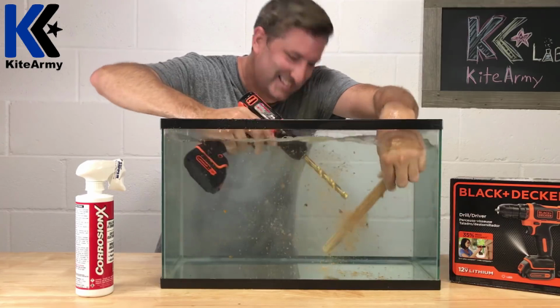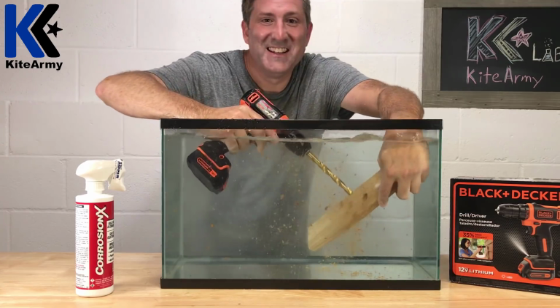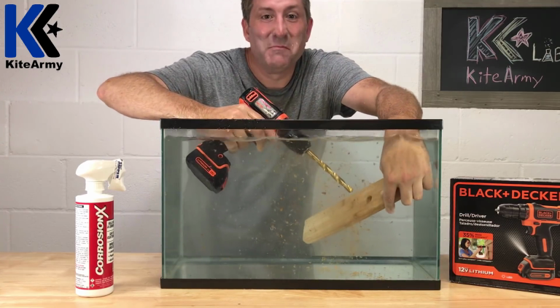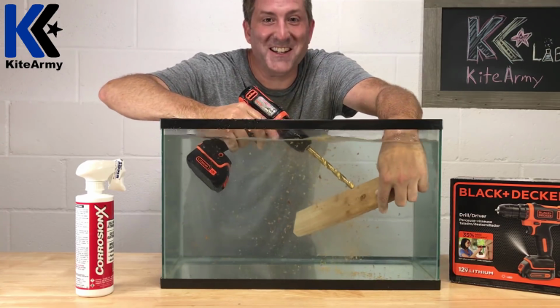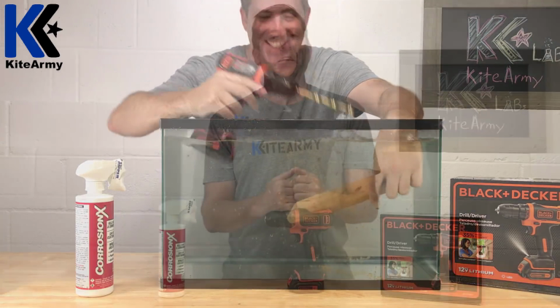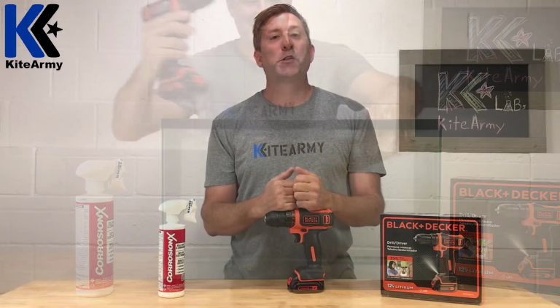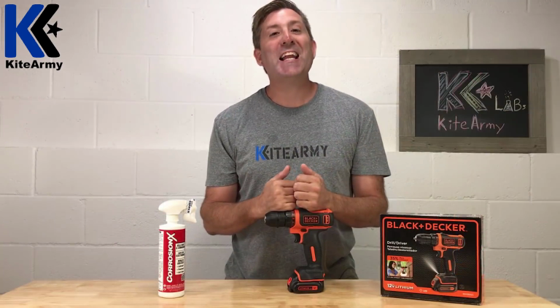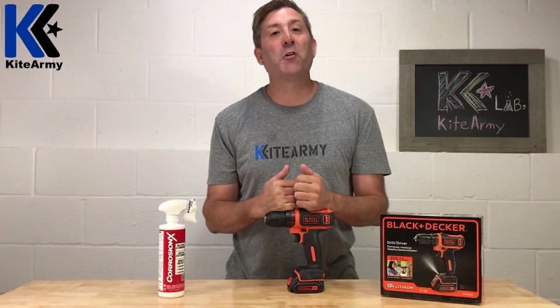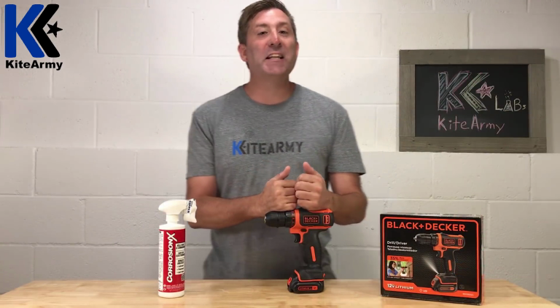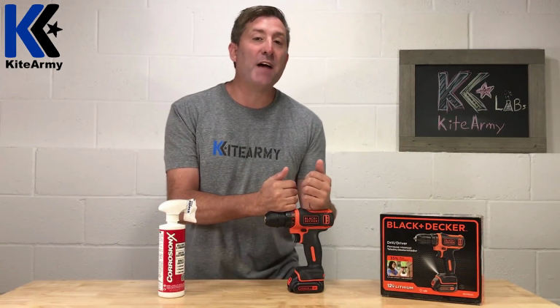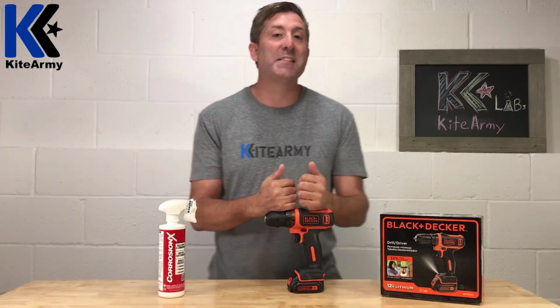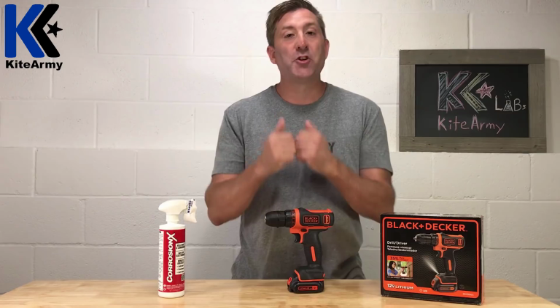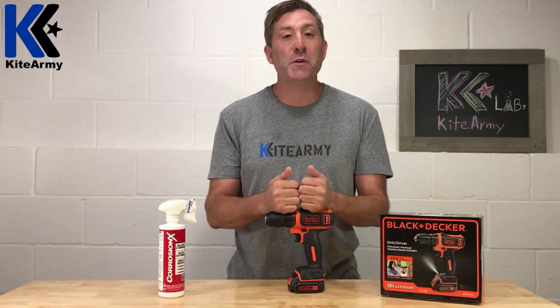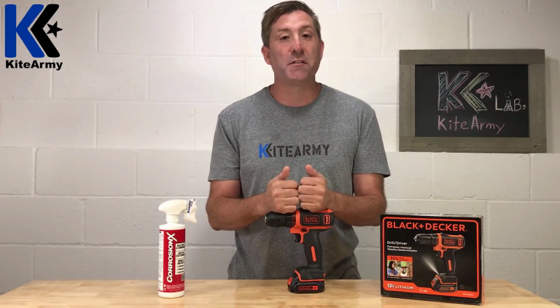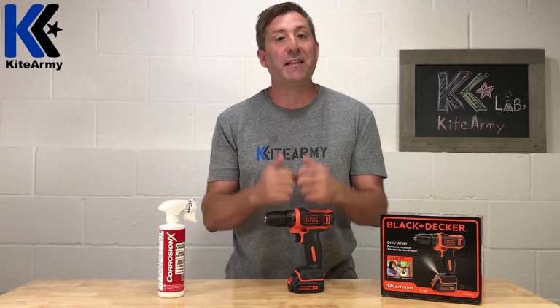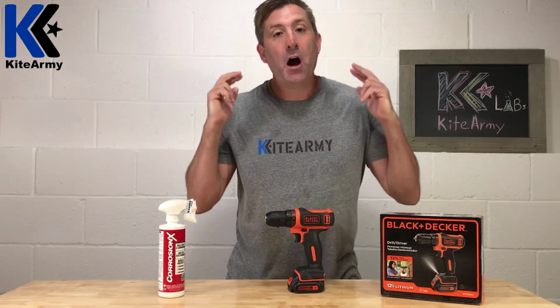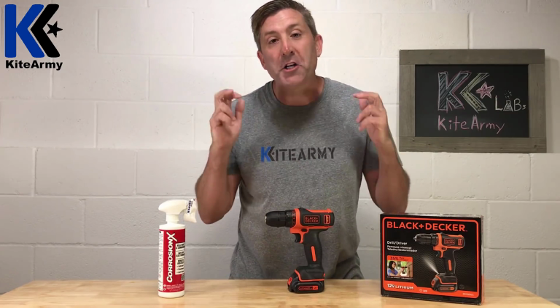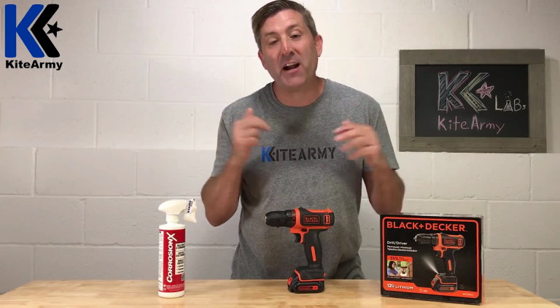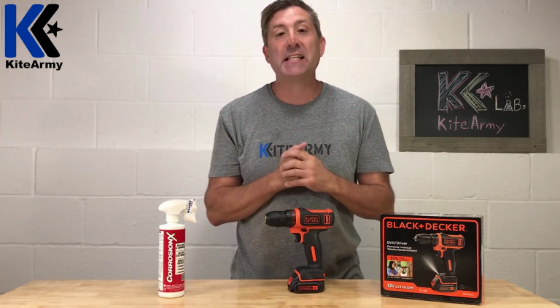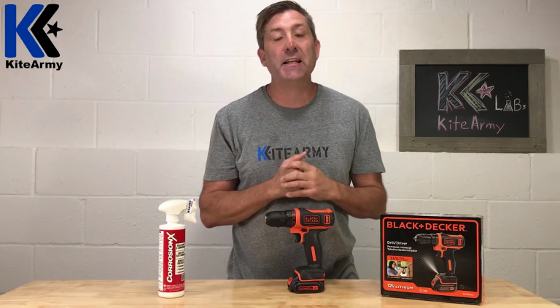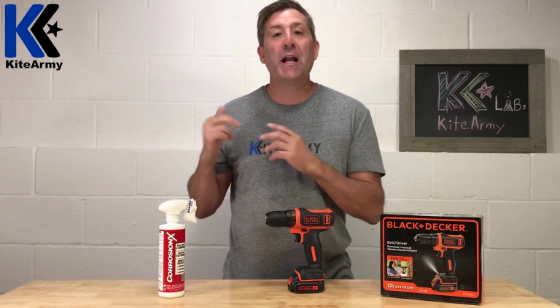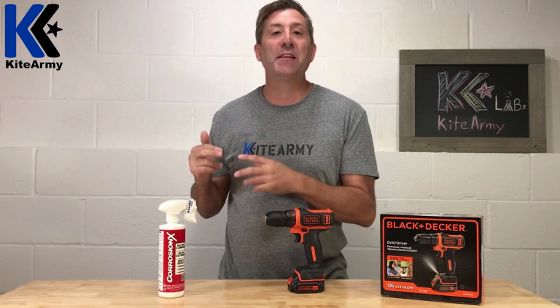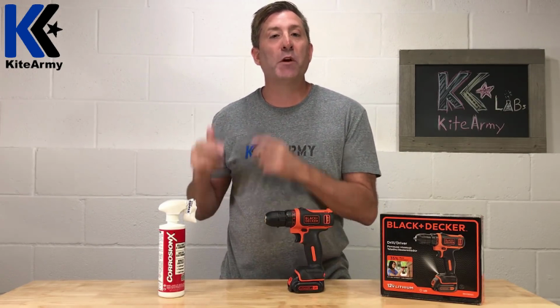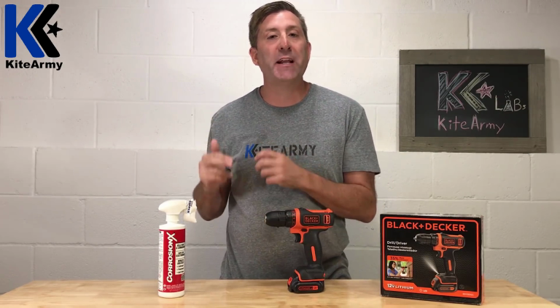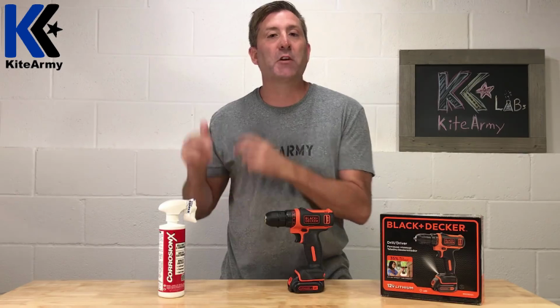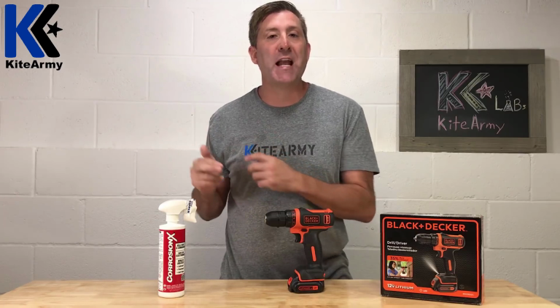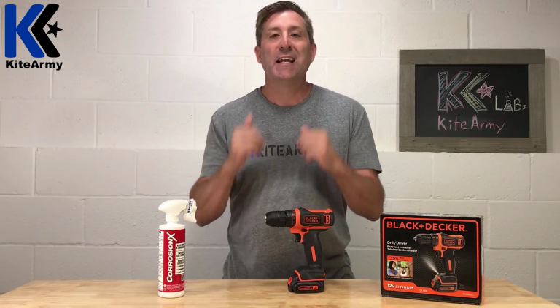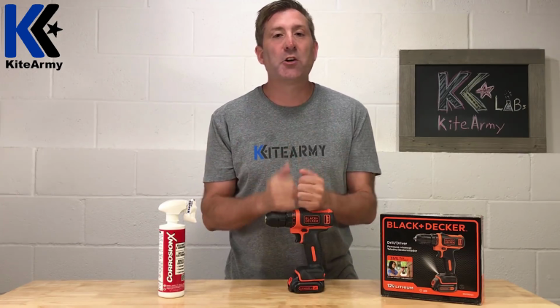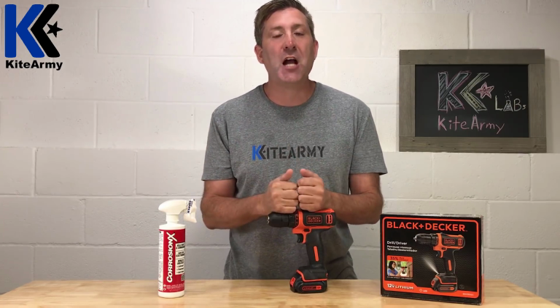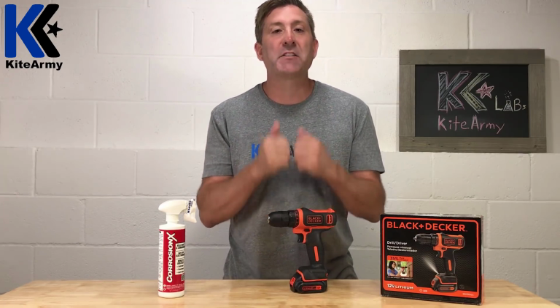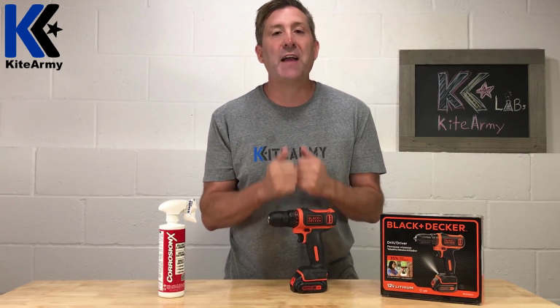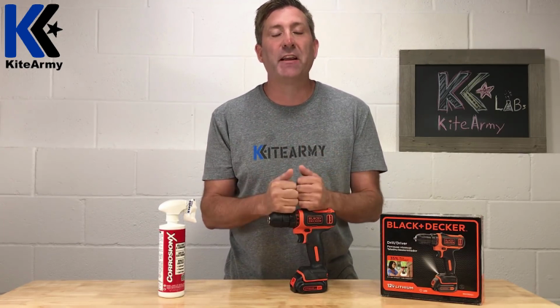Pretty good. I didn't have a great deal of confidence that my drill was going to survive the harsh Kite Army testing, but I have to say, once I treated it with the Corrosion X, it did a great job and it survived everything.